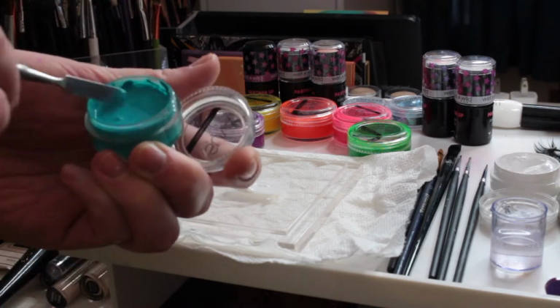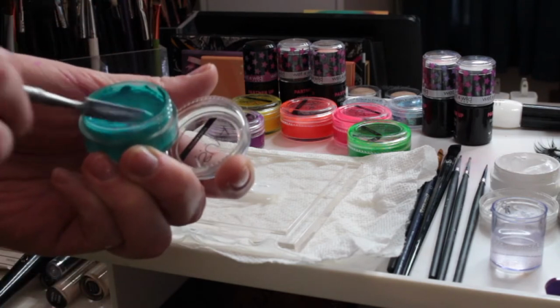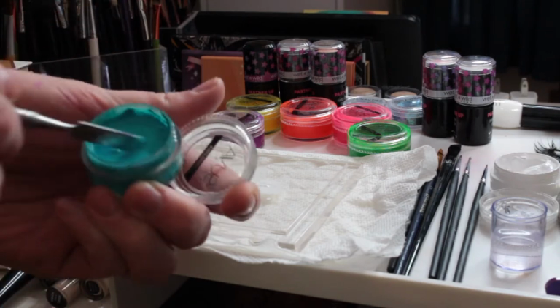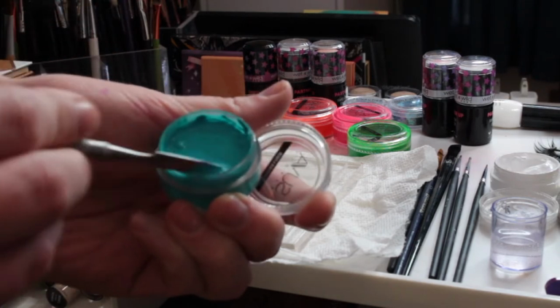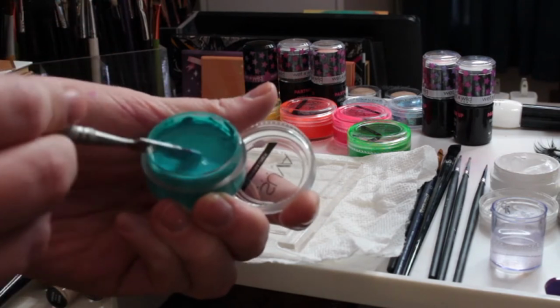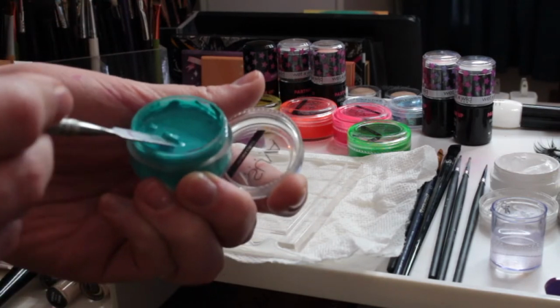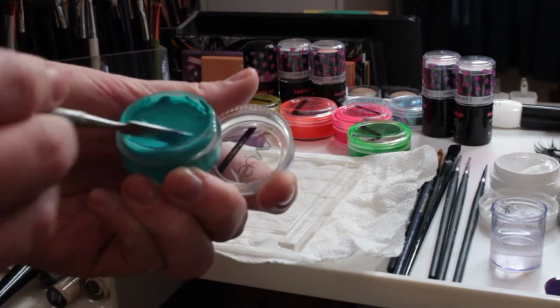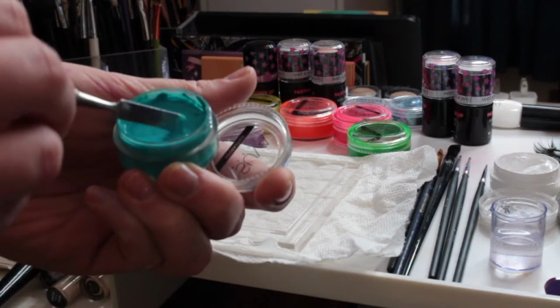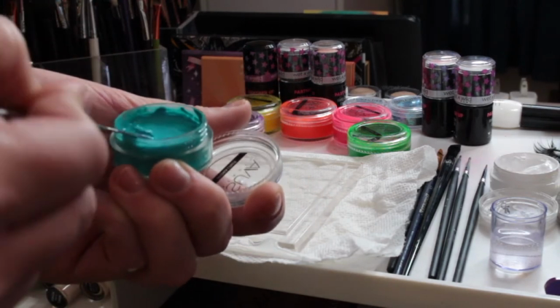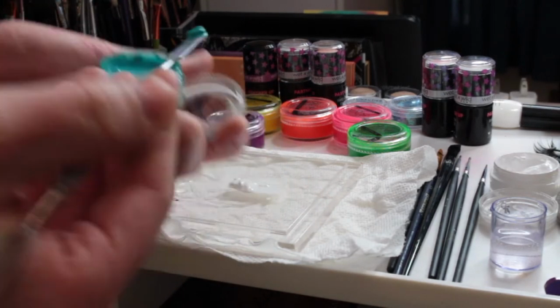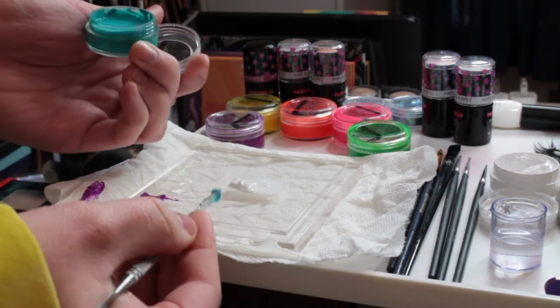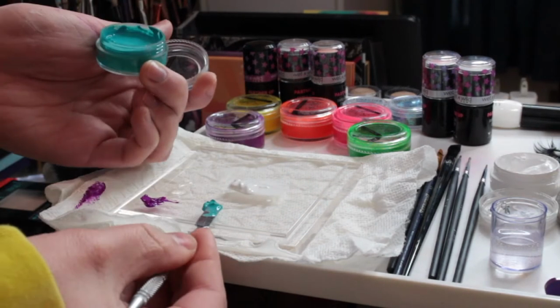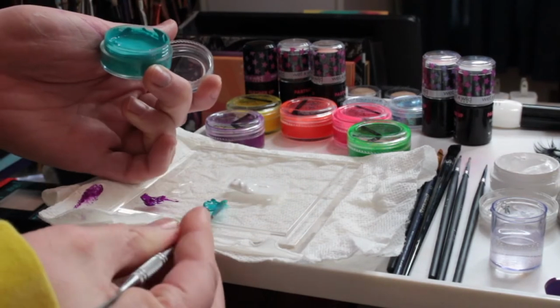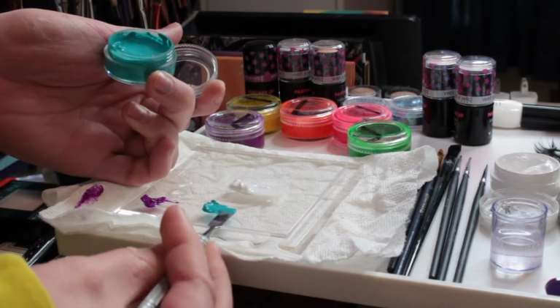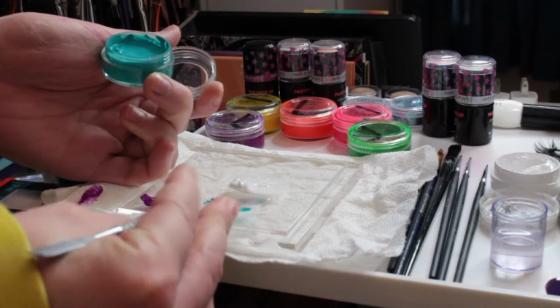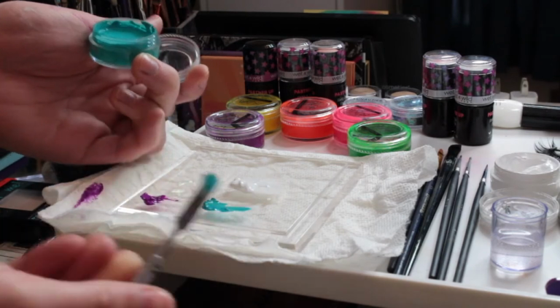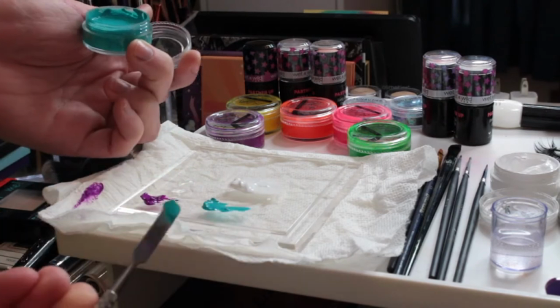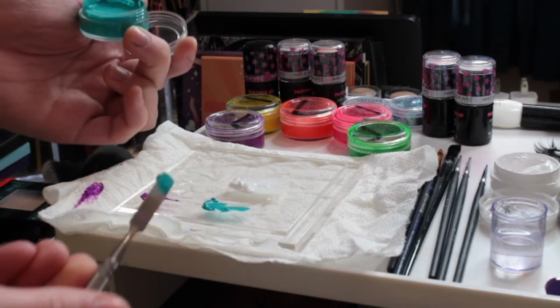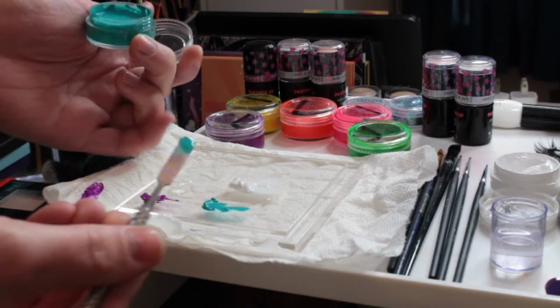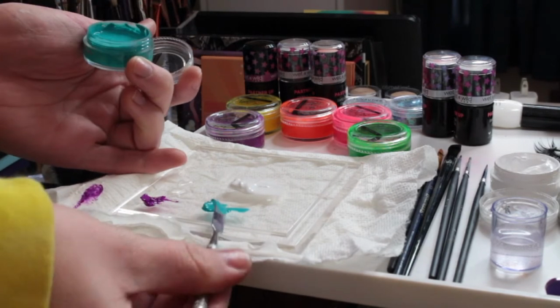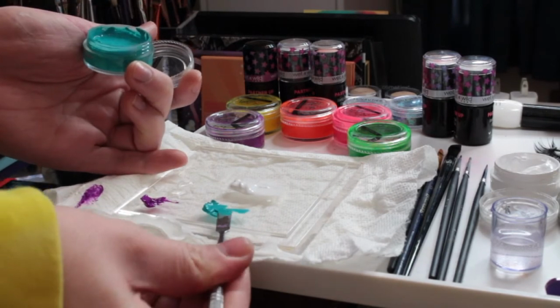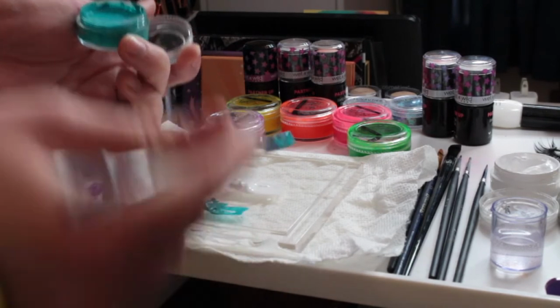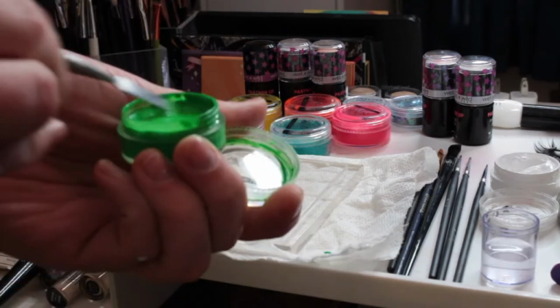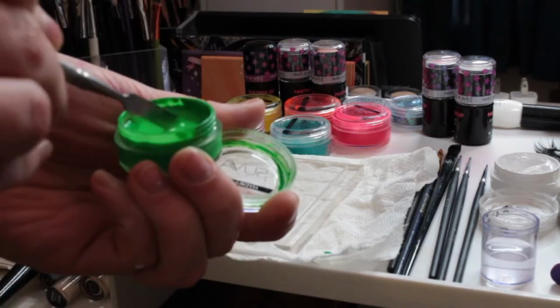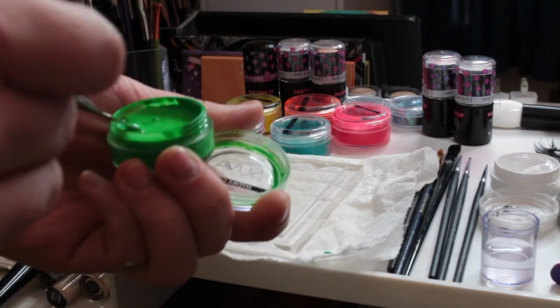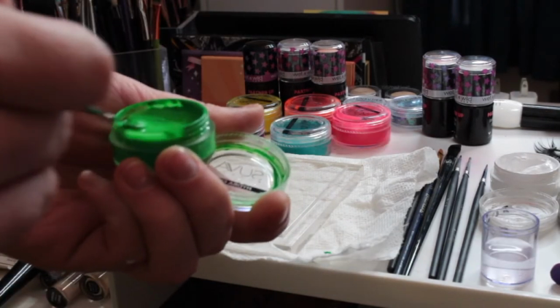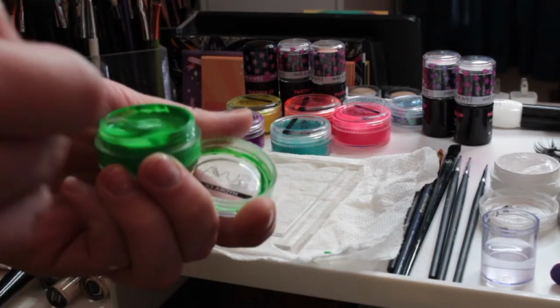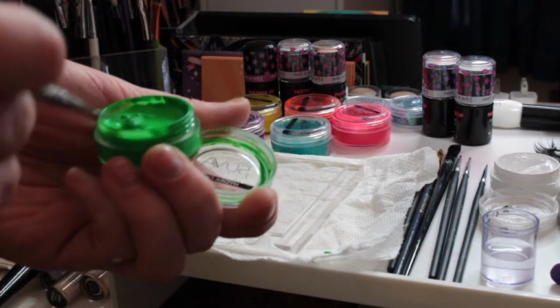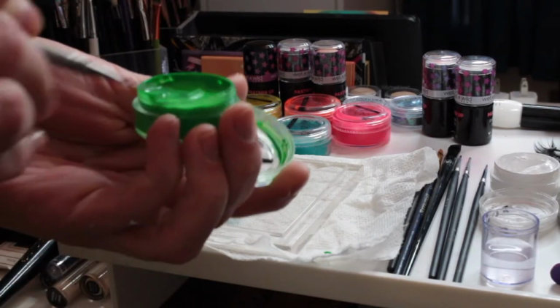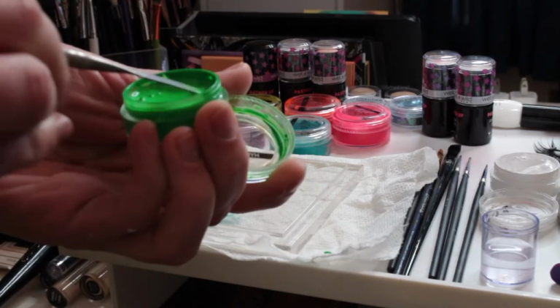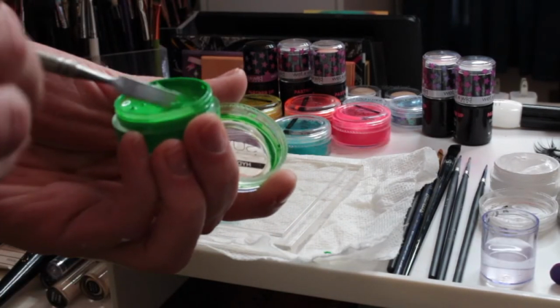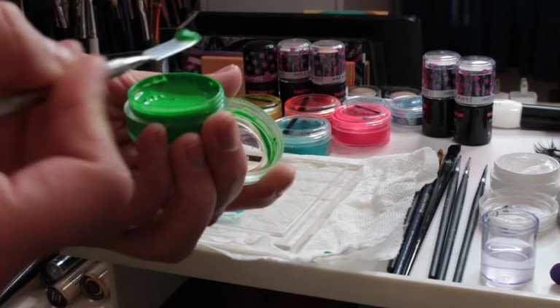You just keep adding your water to the Hydro Liner and you have your liquid liner again. That's really cool.